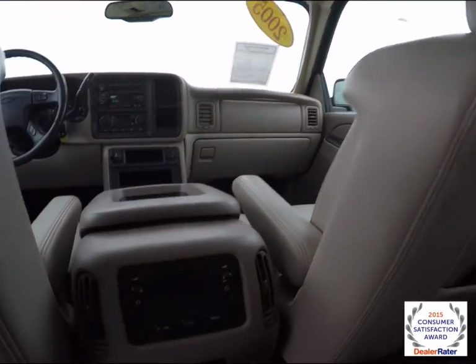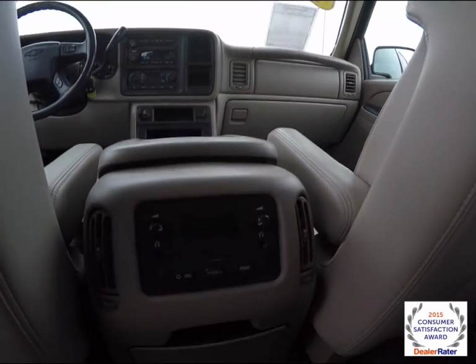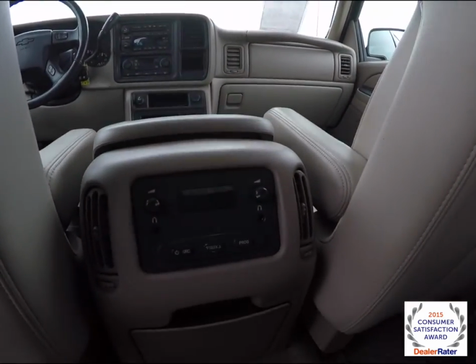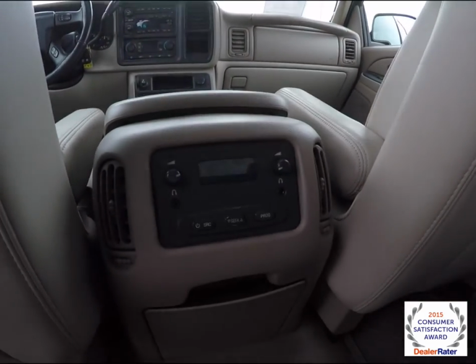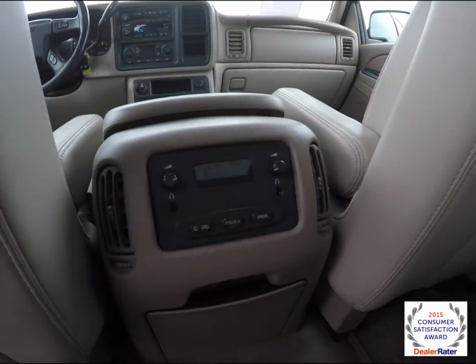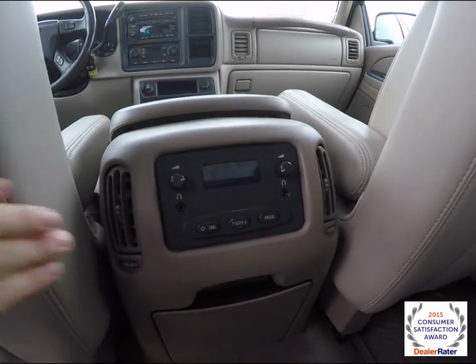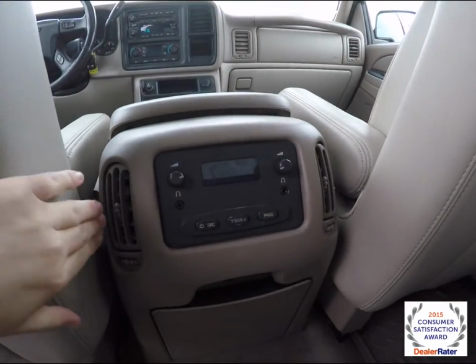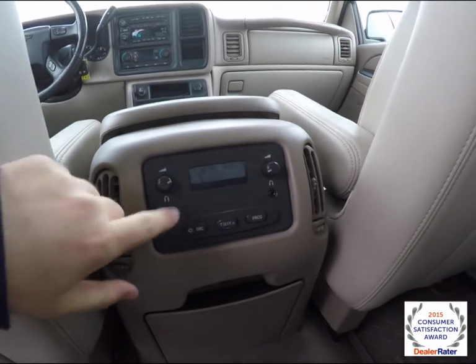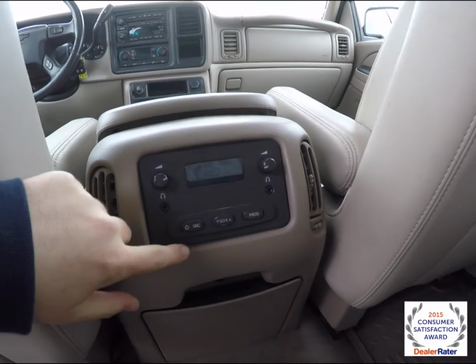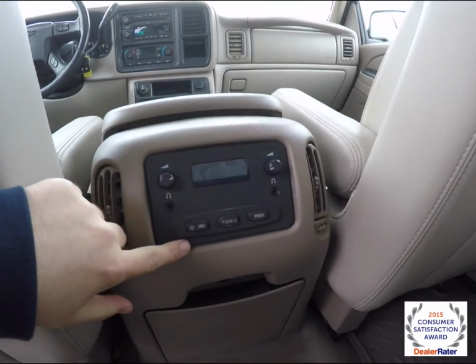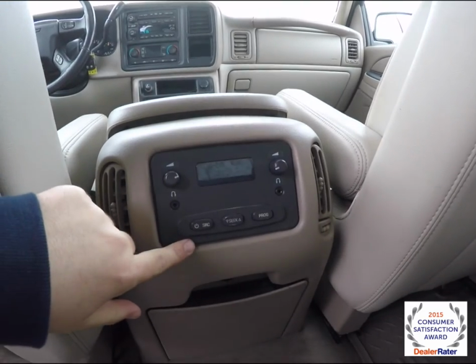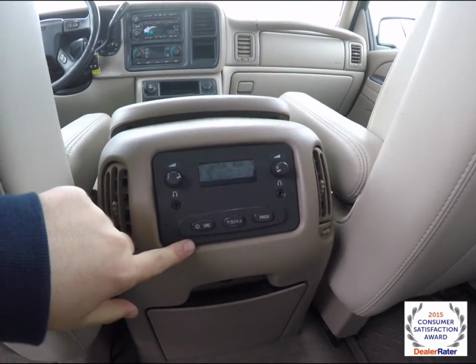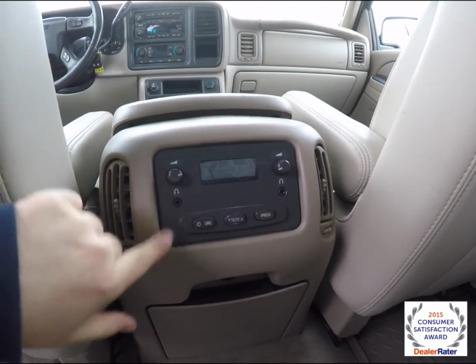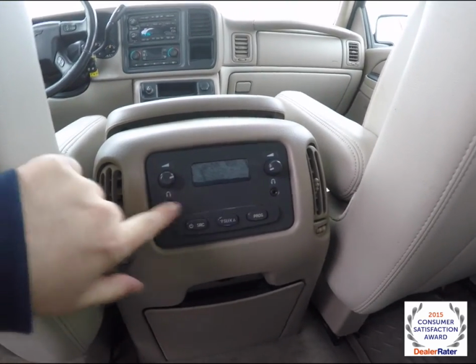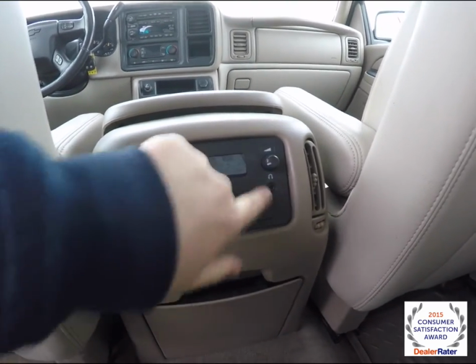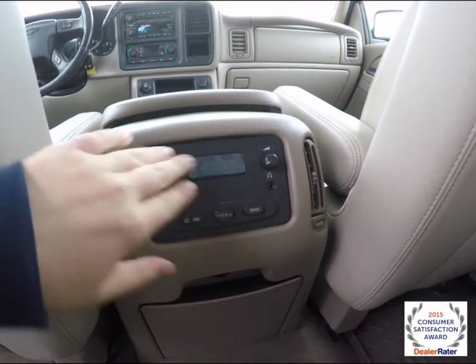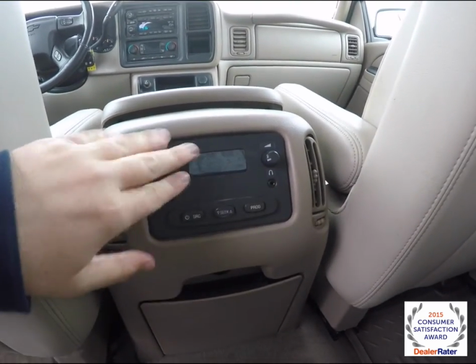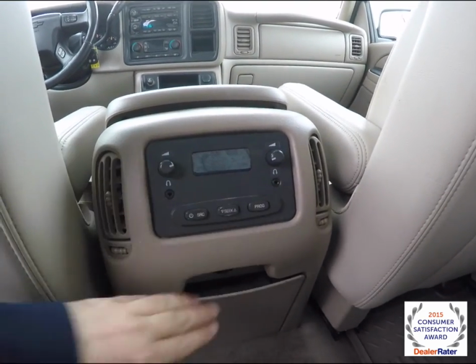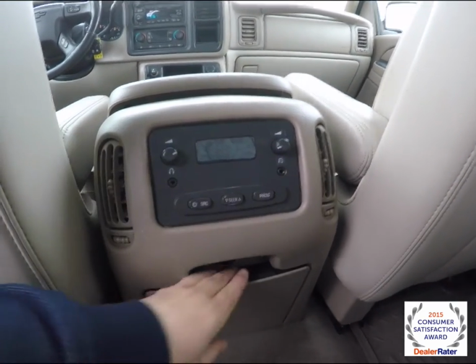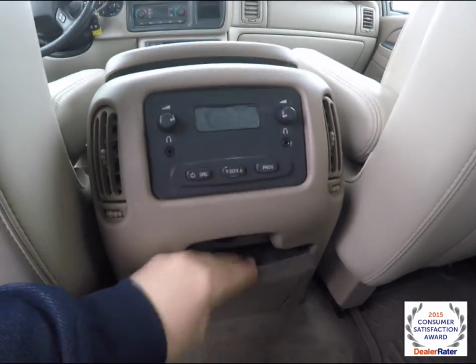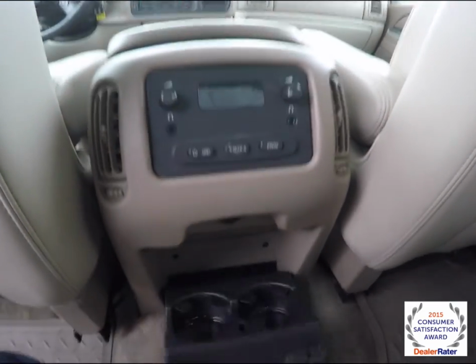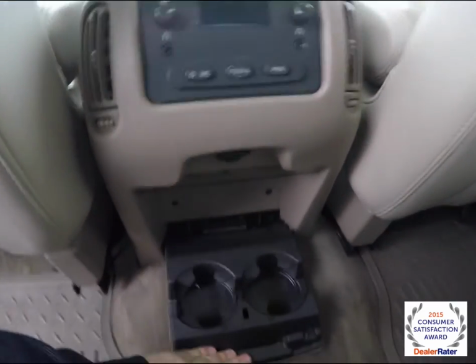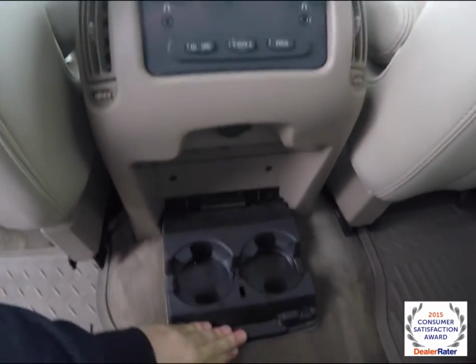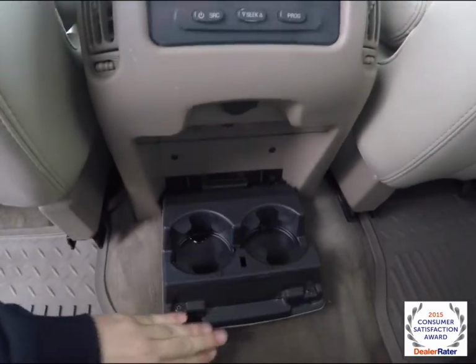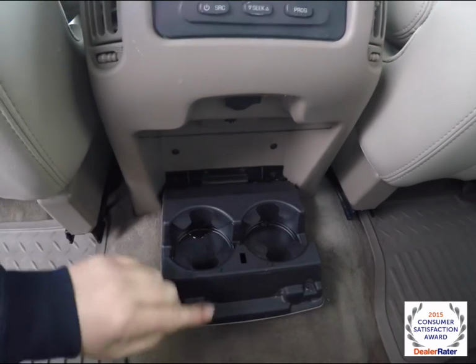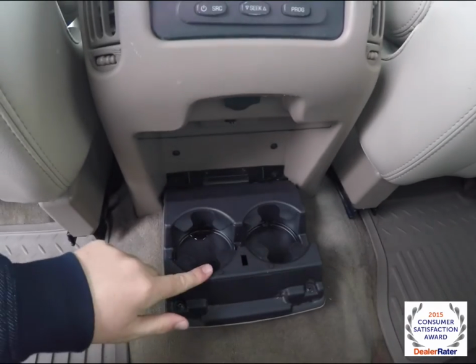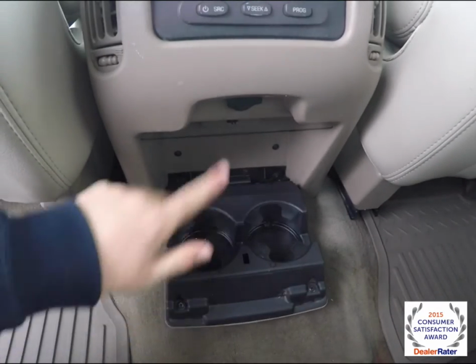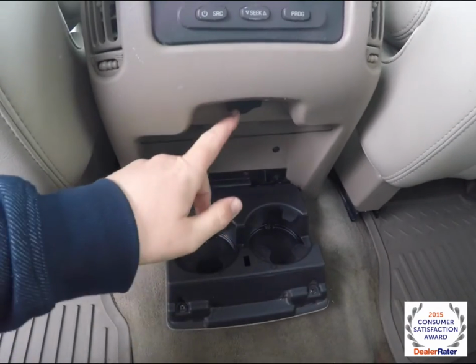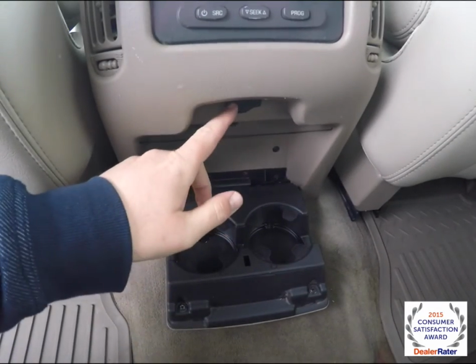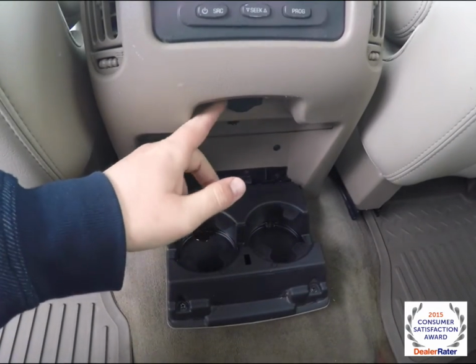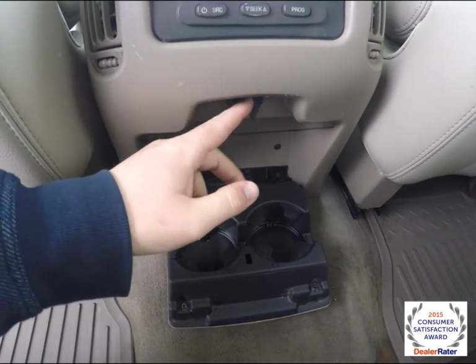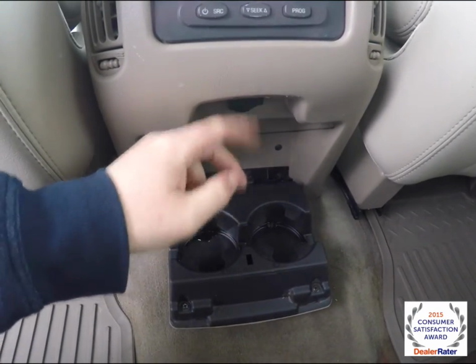Rear seat passengers also have their own positional air vents and their own audio controls with headphone jacks and individual volume. Plus there are more fold-out cup holders and a 12-volt power point.